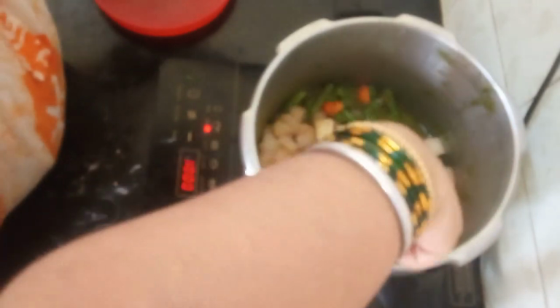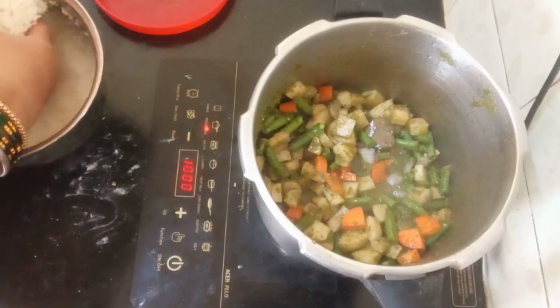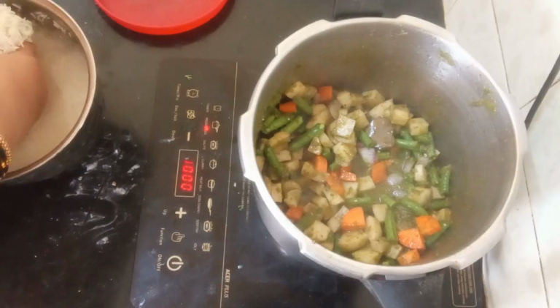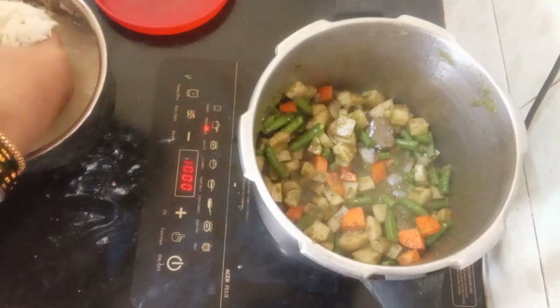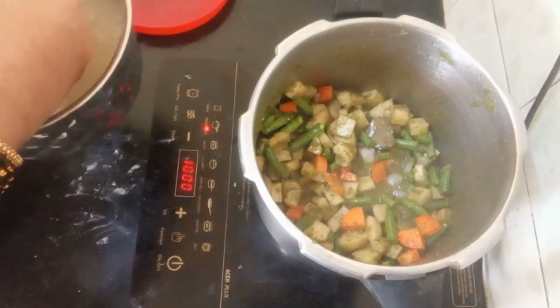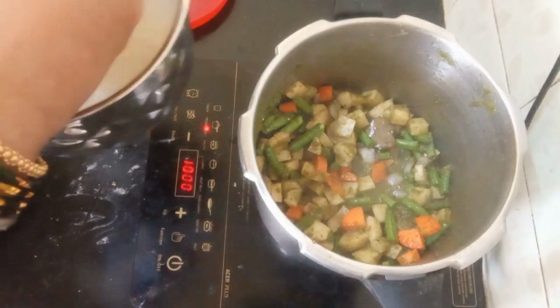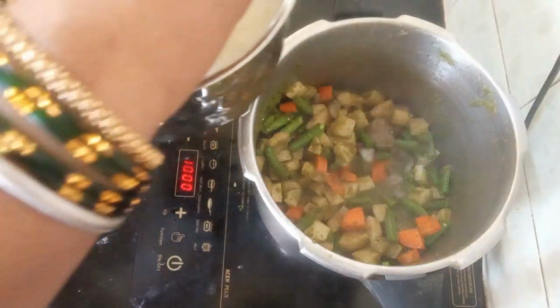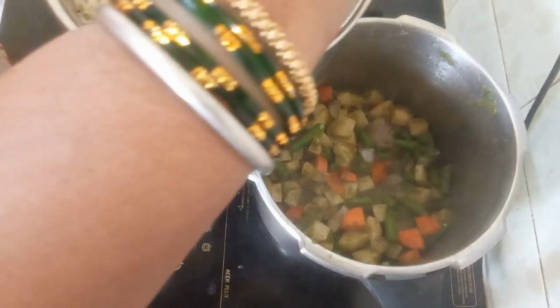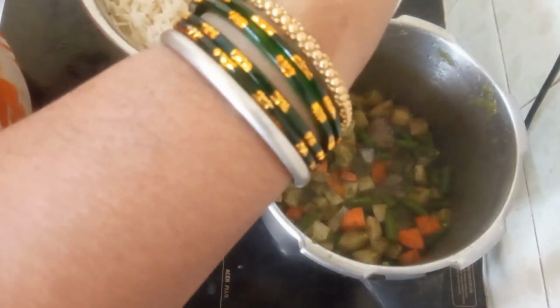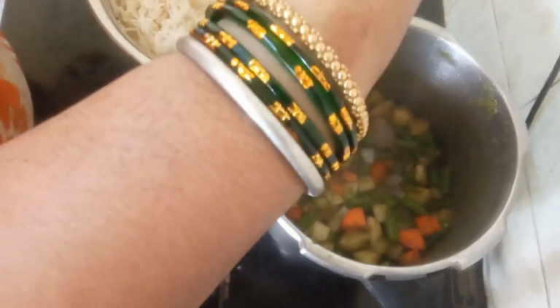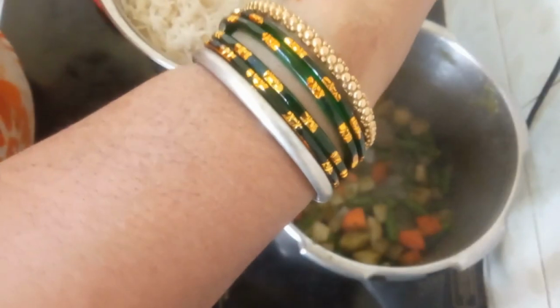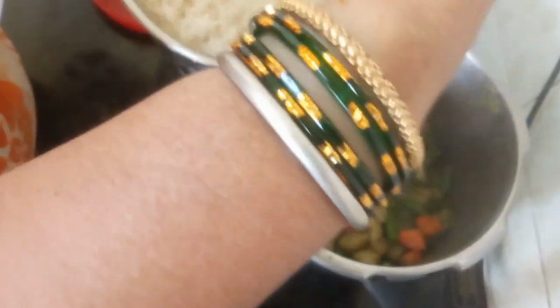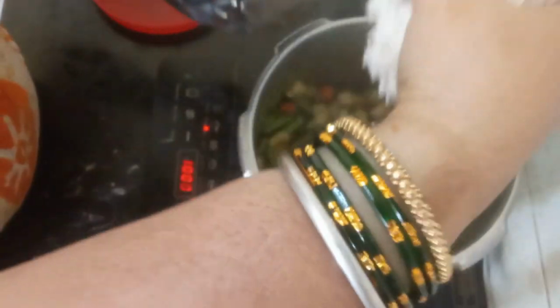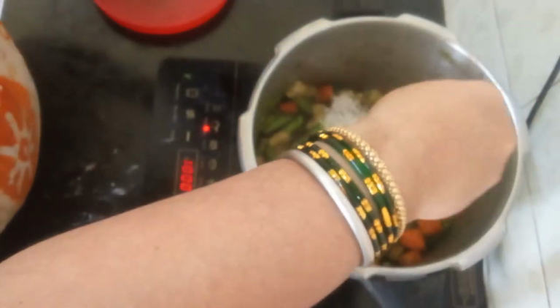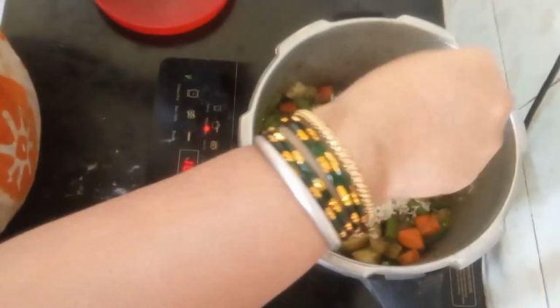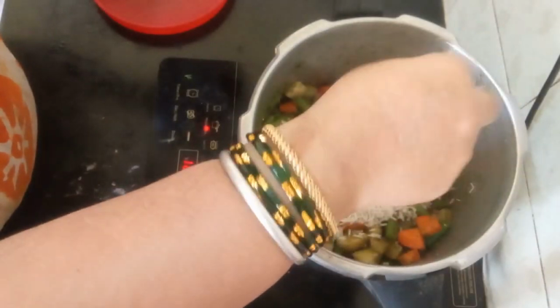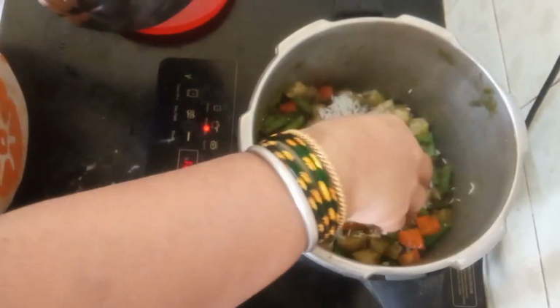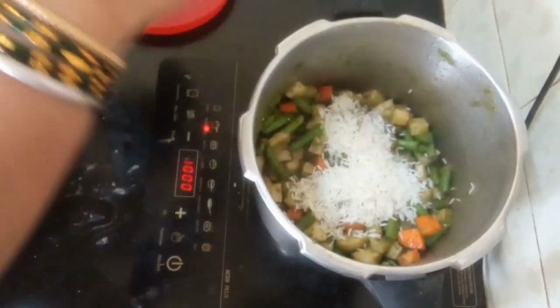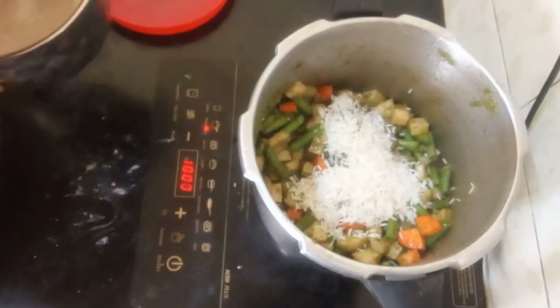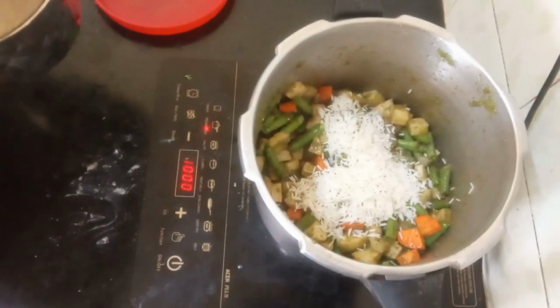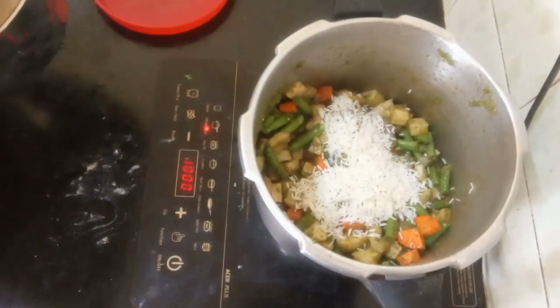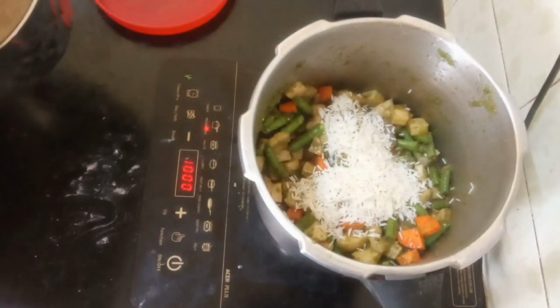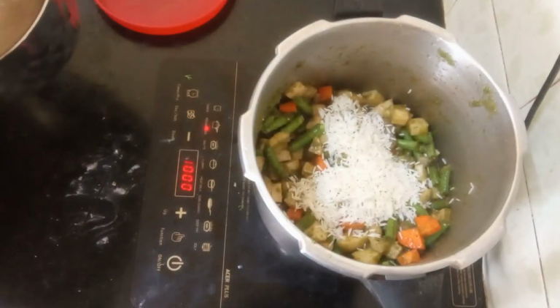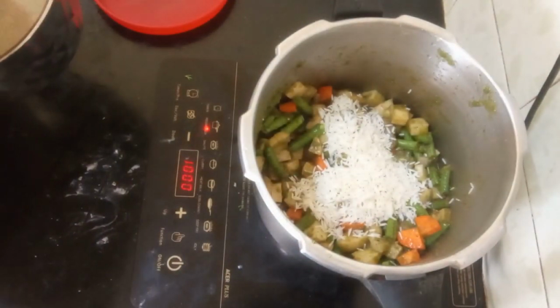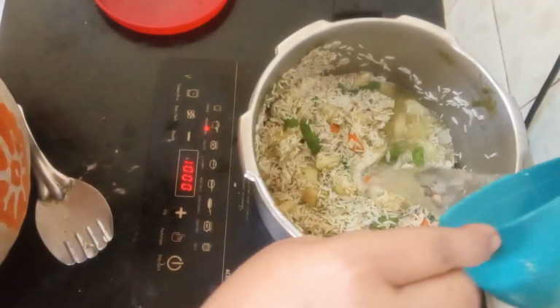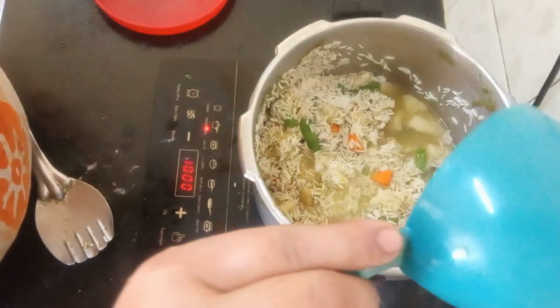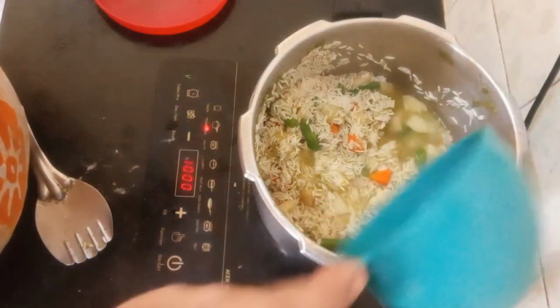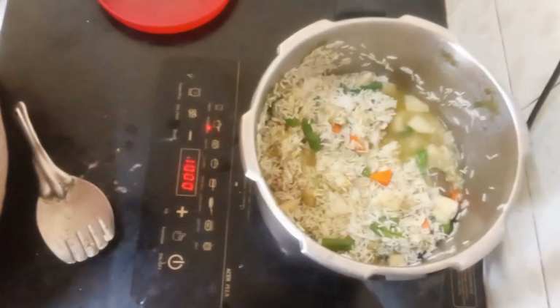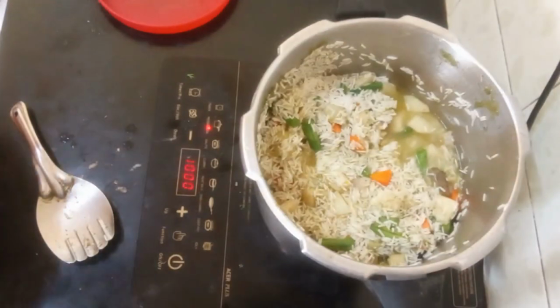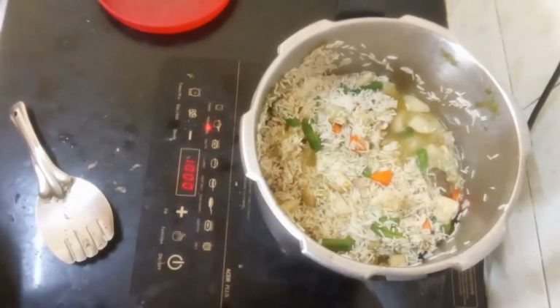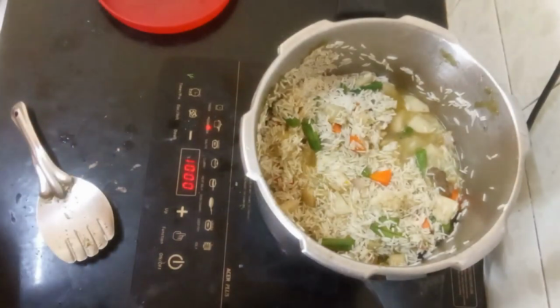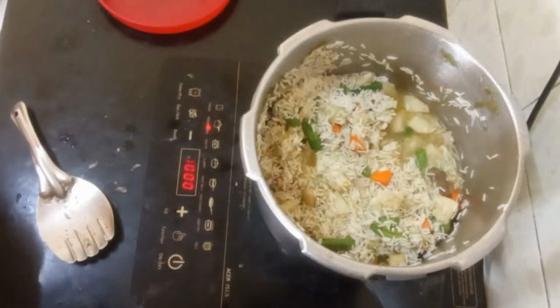Add two cups of basmati rice and three cups of water. Since there are vegetables, include an additional two cups of water. After adding water, cook on high heat for three whistles.